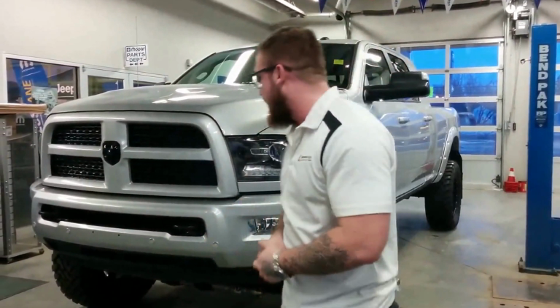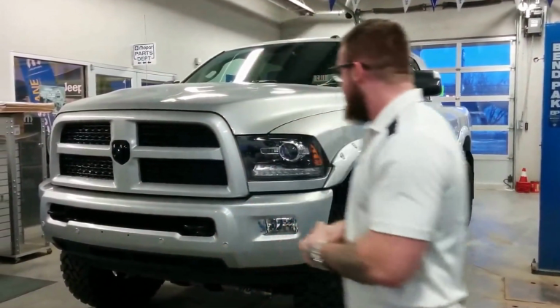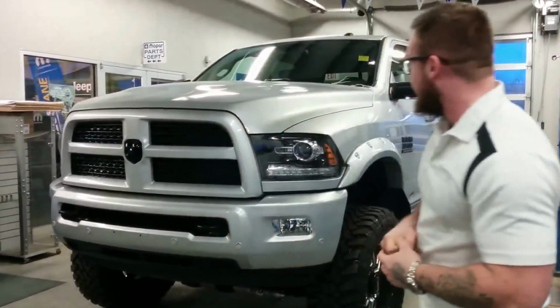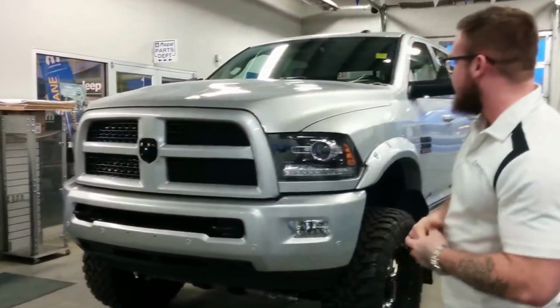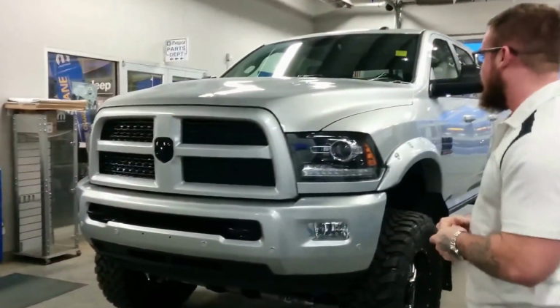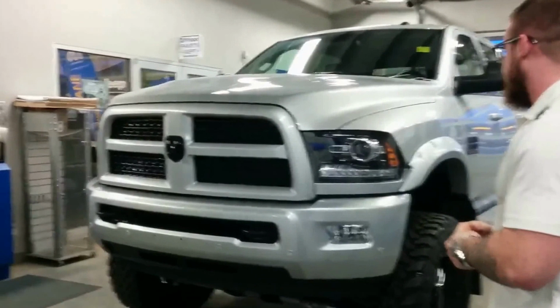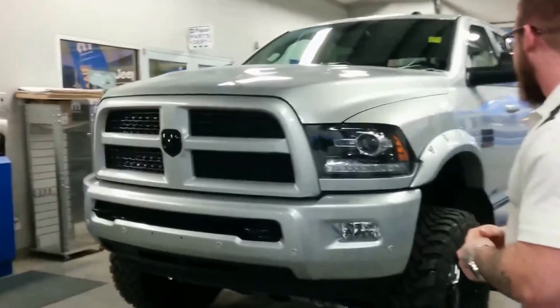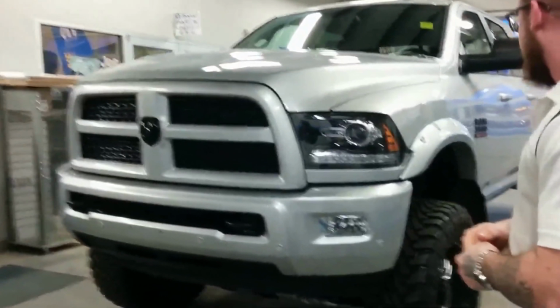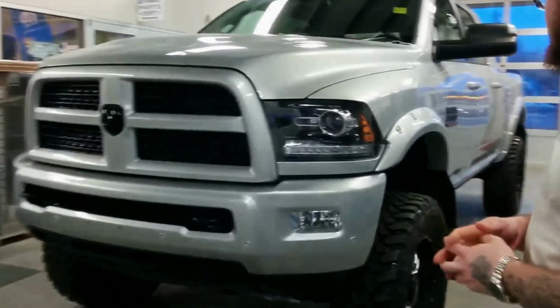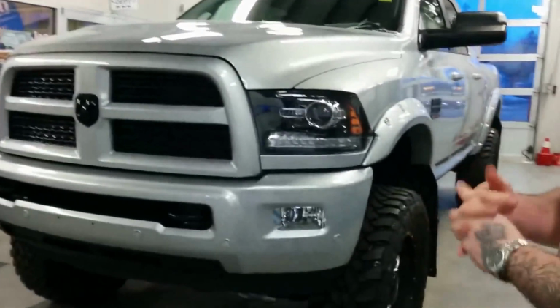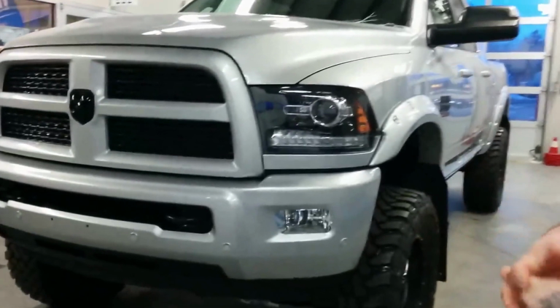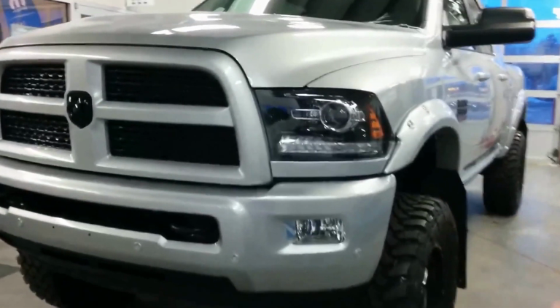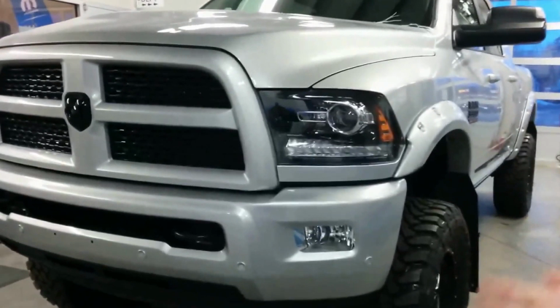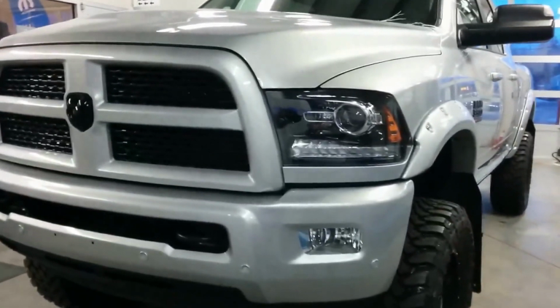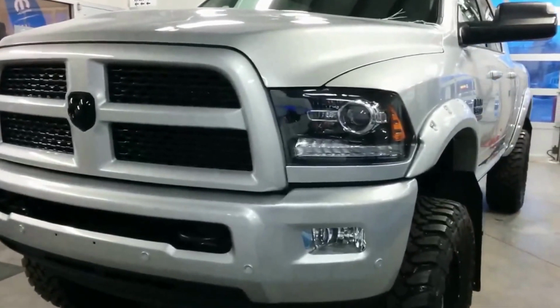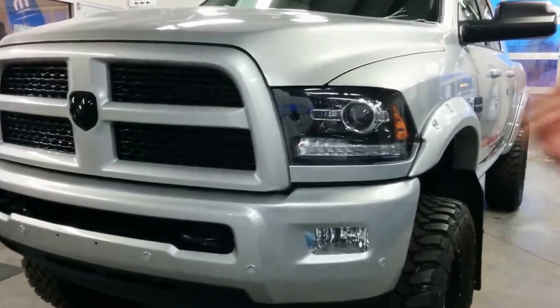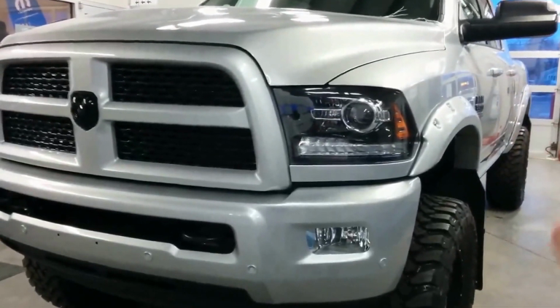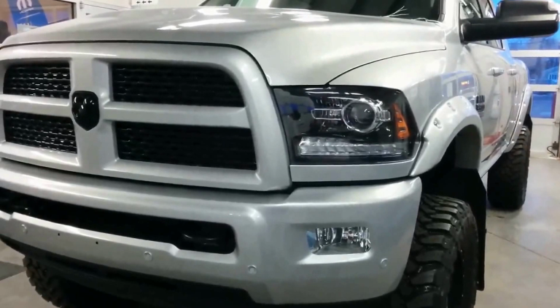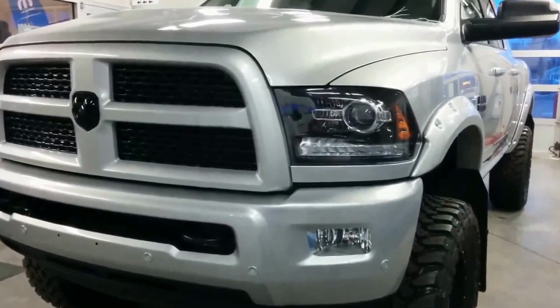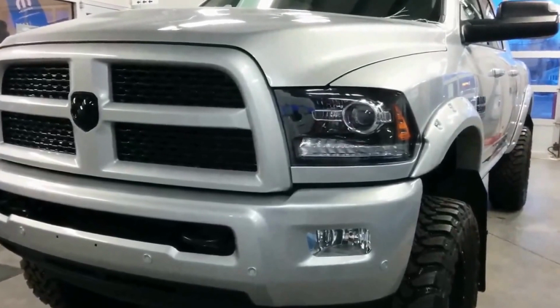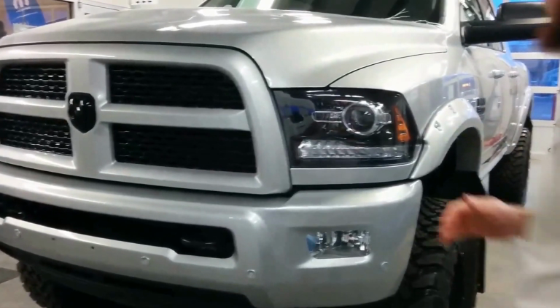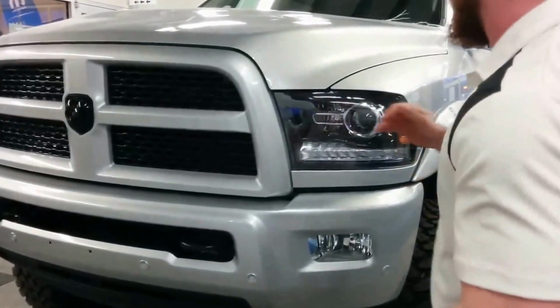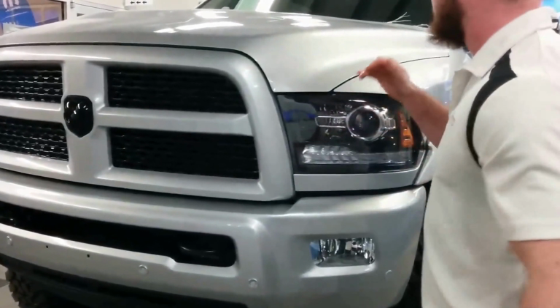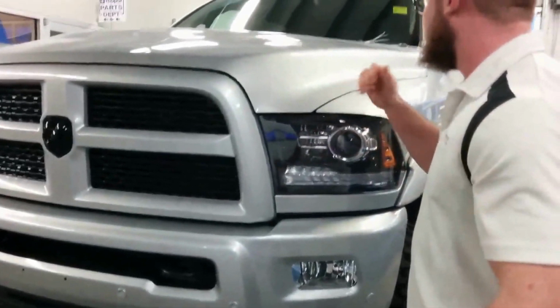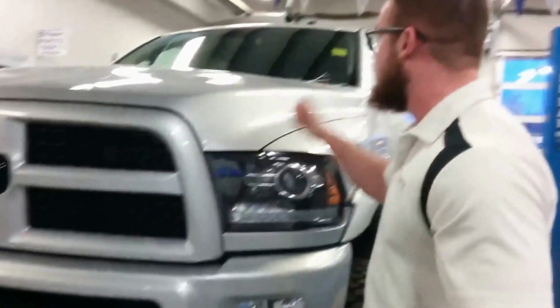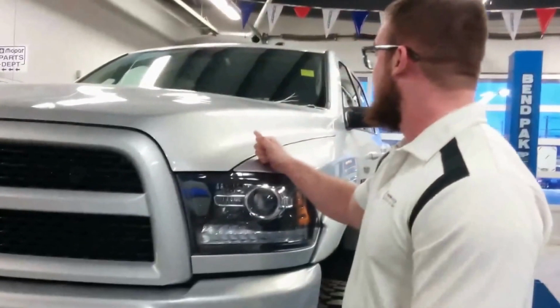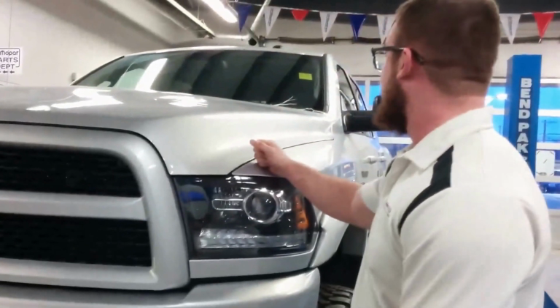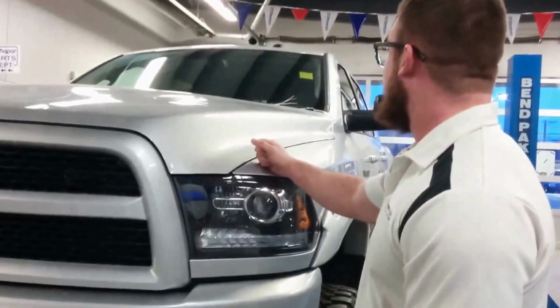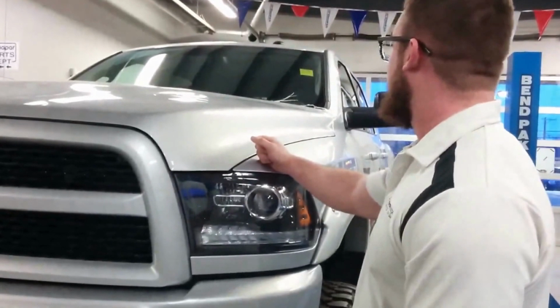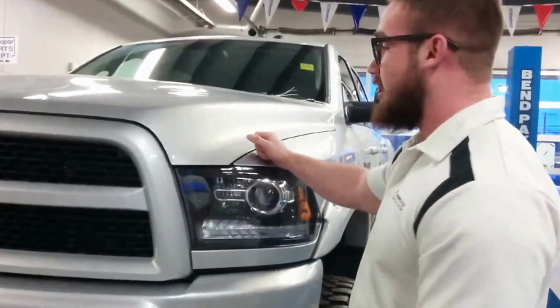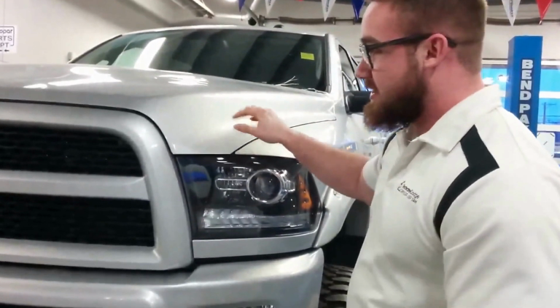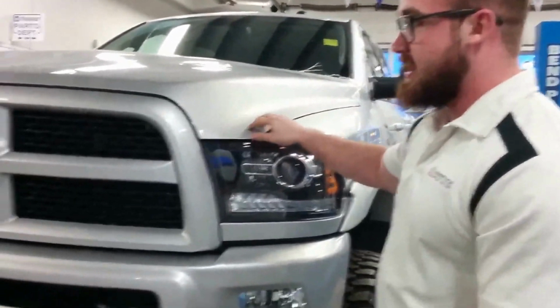Parked behind me, we're looking at a 2016 Ram 3500 Cummins HD, Billet Silver in color with the Sport trim — new for this year. This is literally my truck. There is a truck that was specially made for me by the Rig Ready Ram Dodge. This would be it.